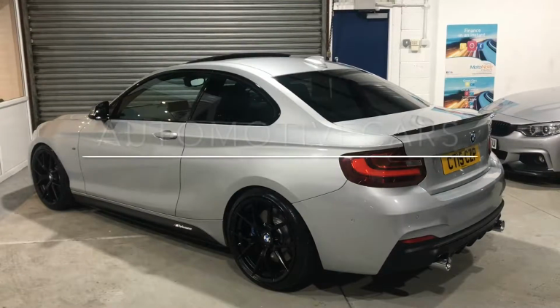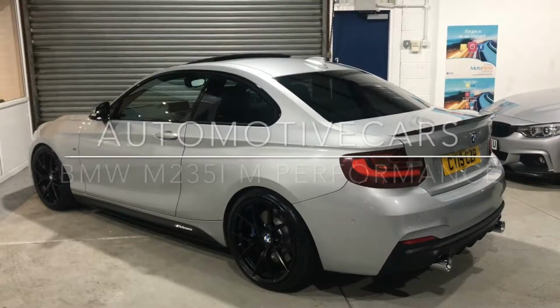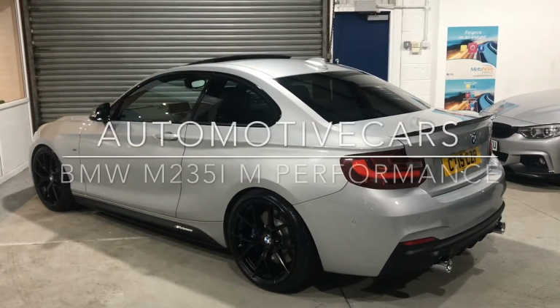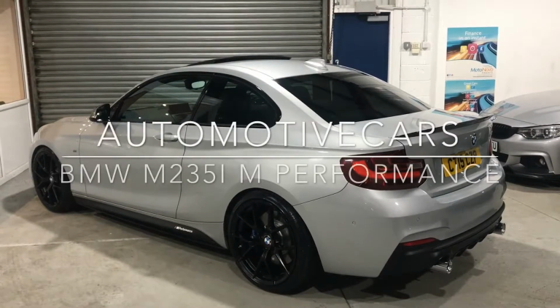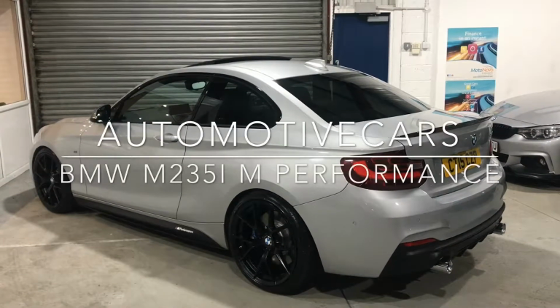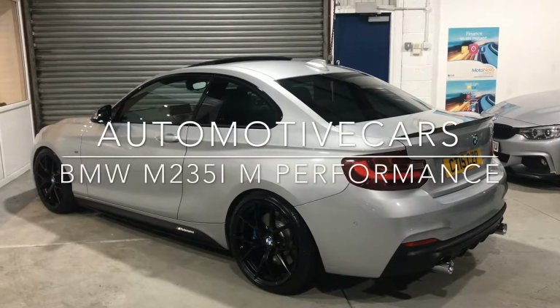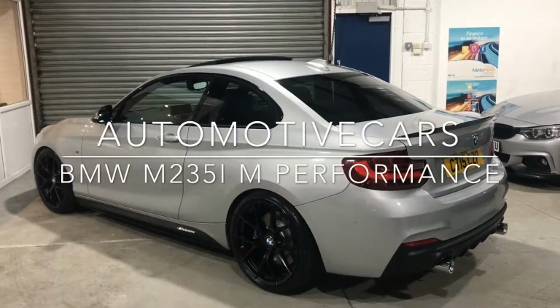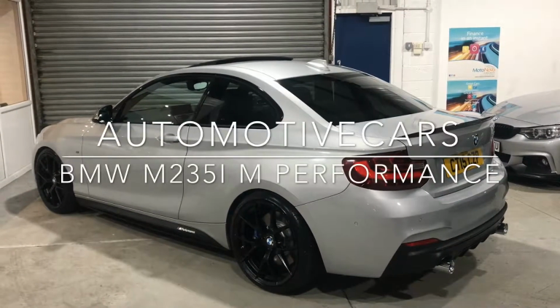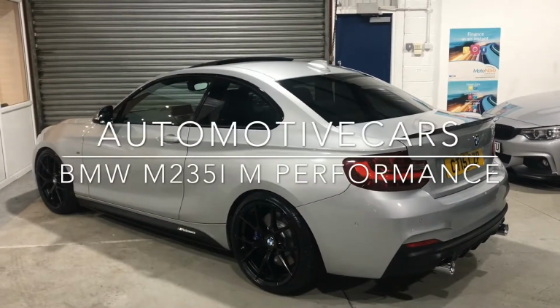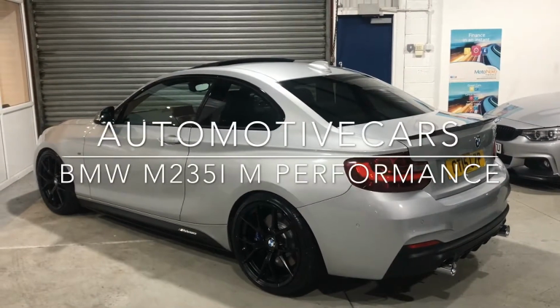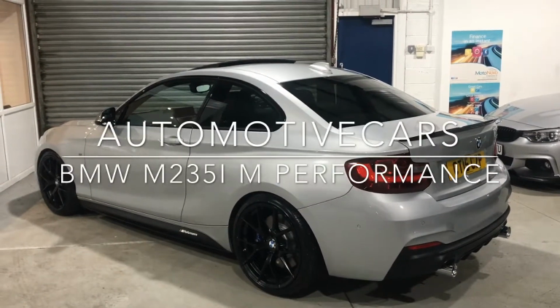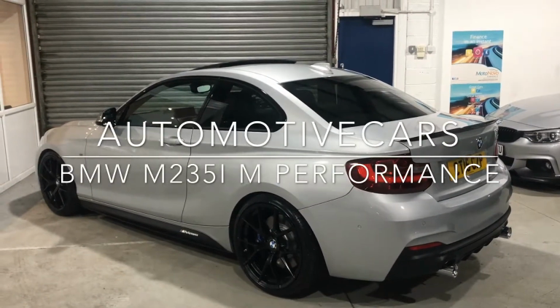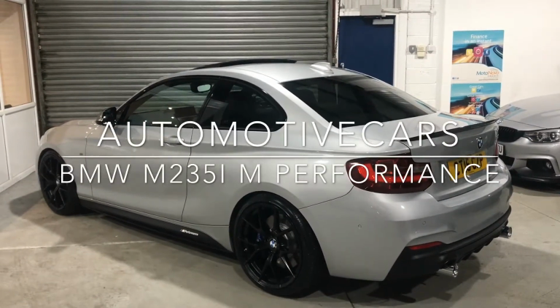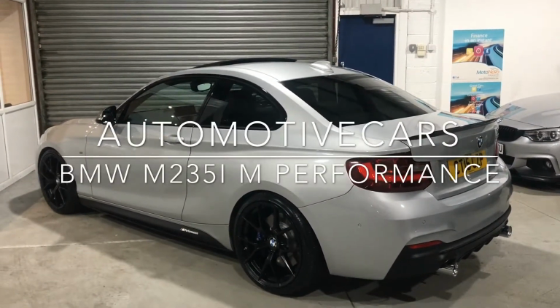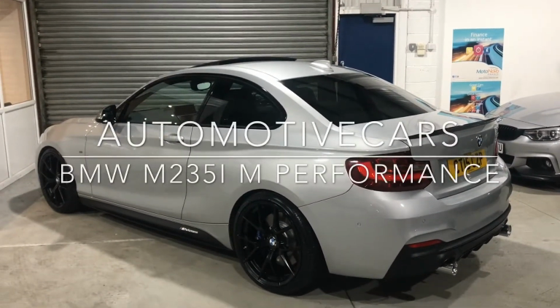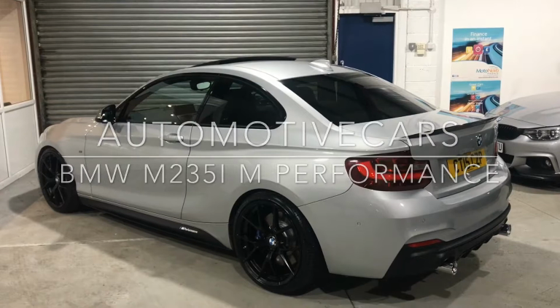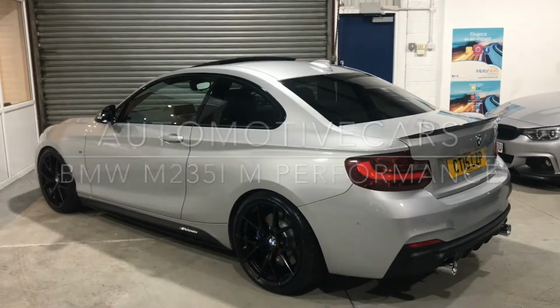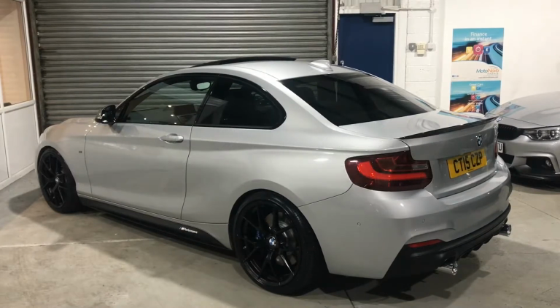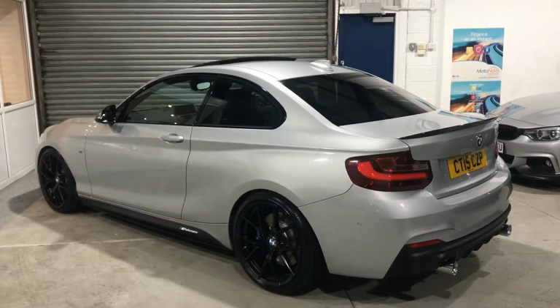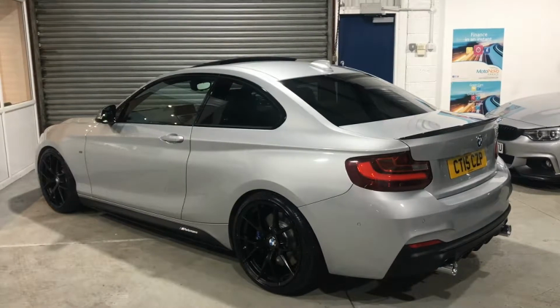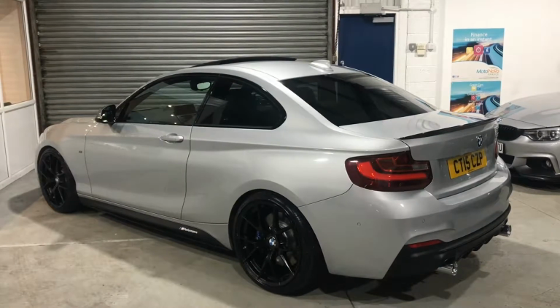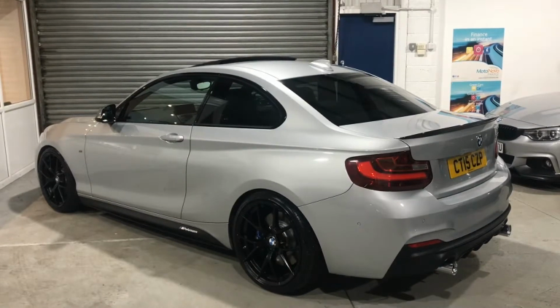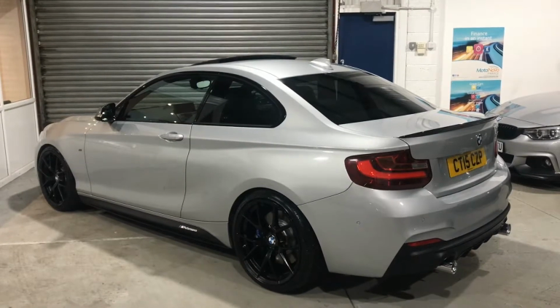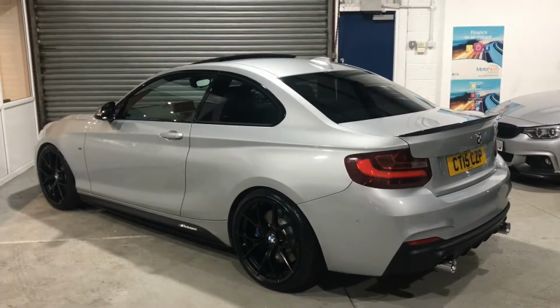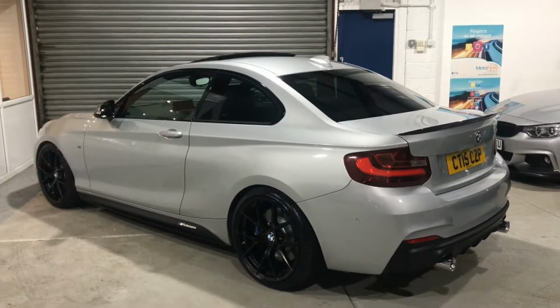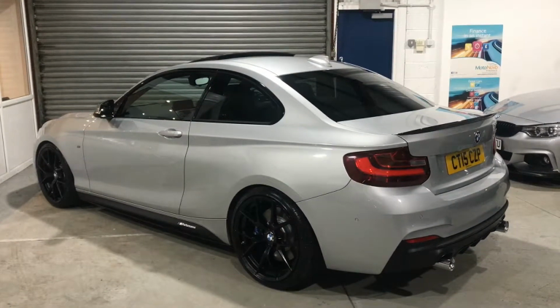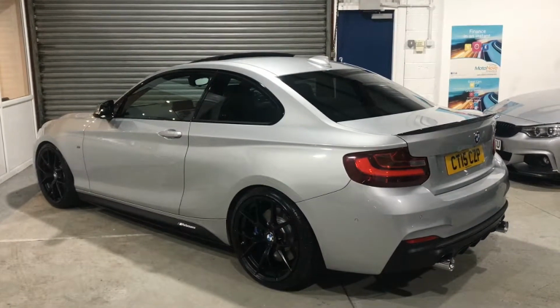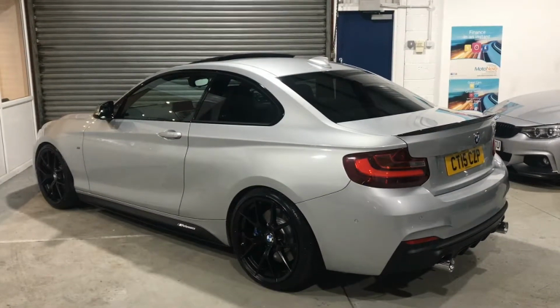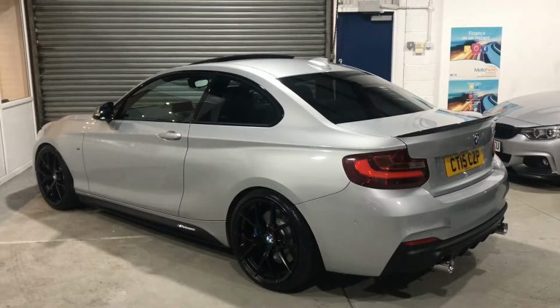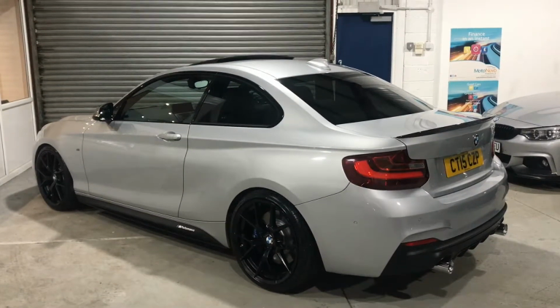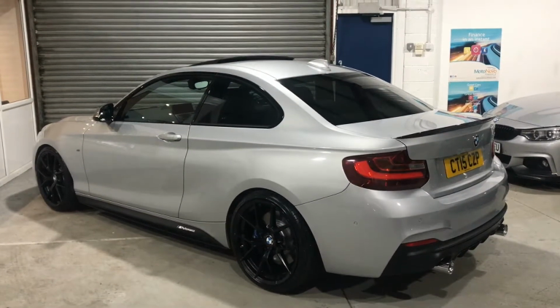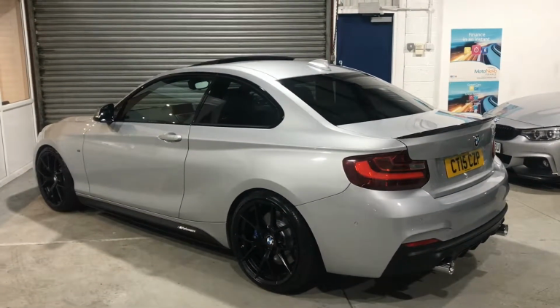Here we have this stunning 2015, 15-plated BMW M235i. This particular car has 20,000 miles on the clock.